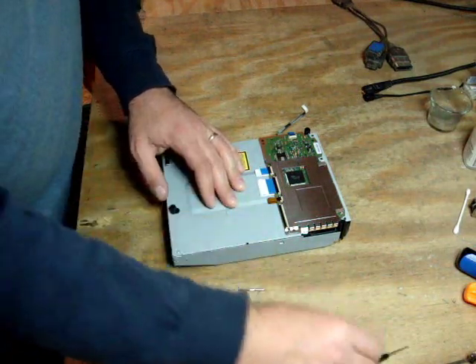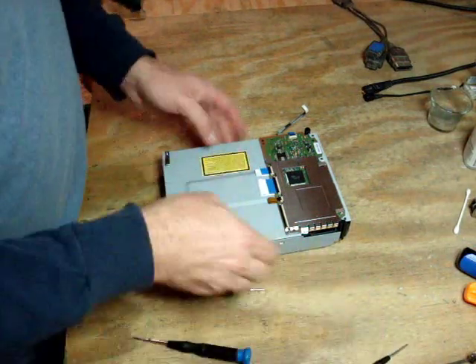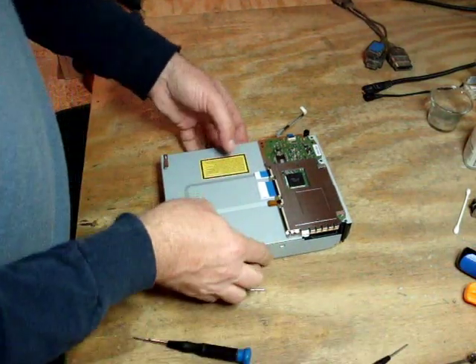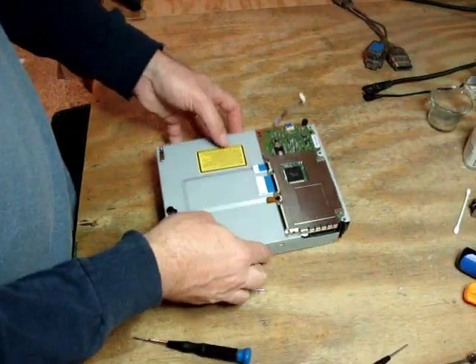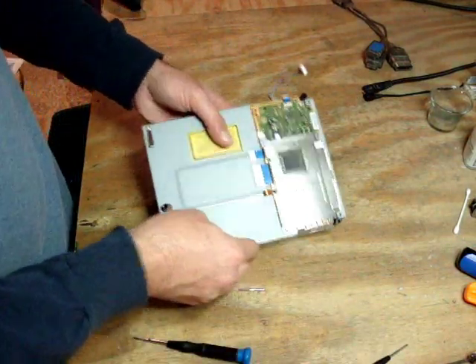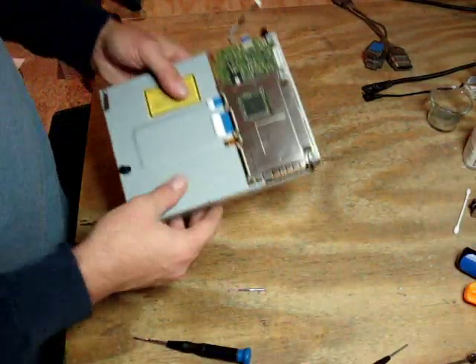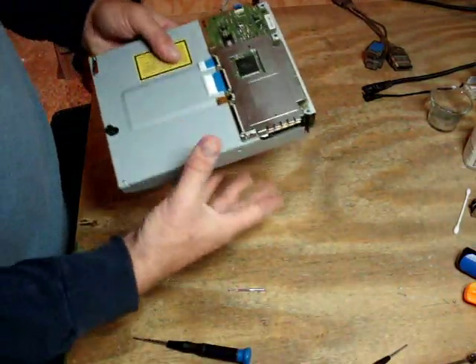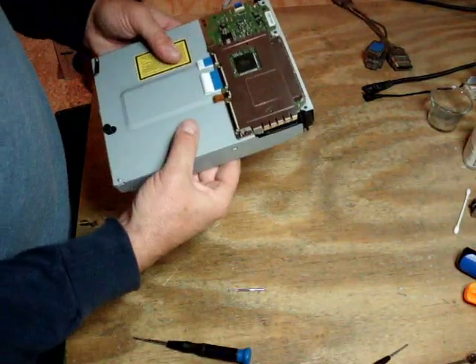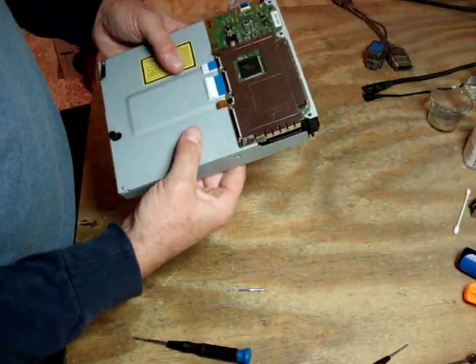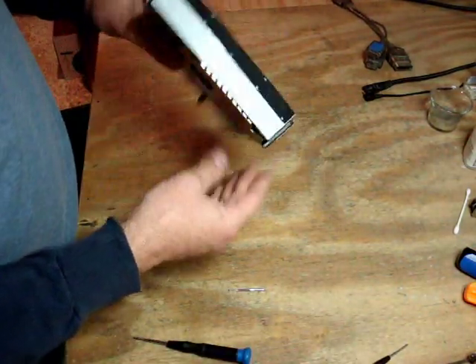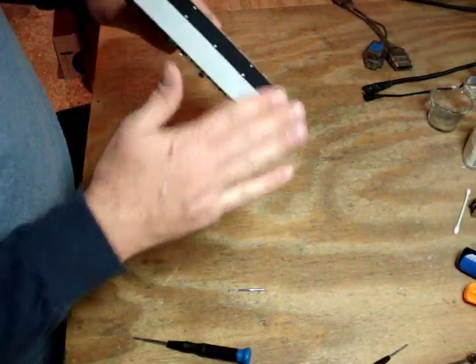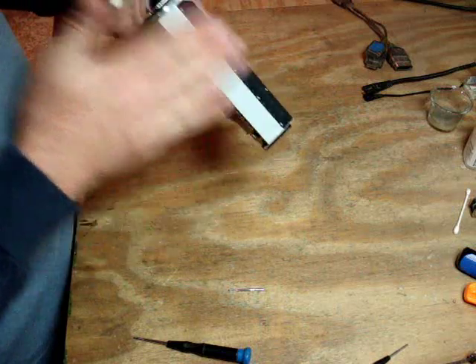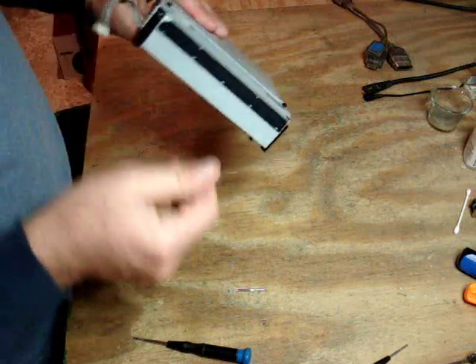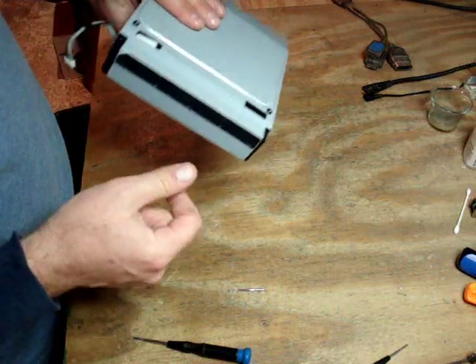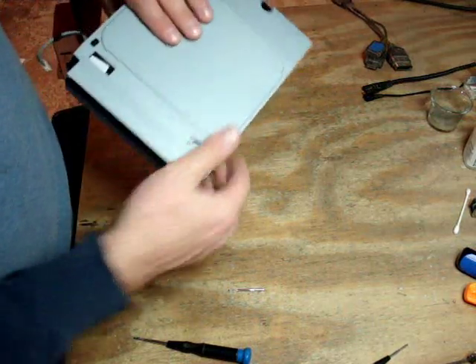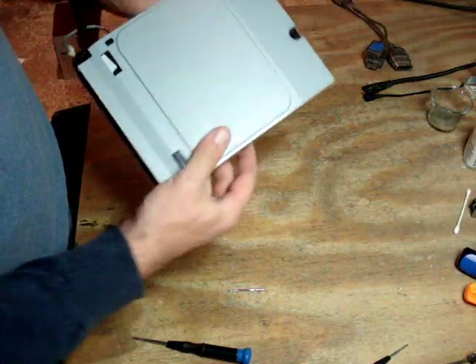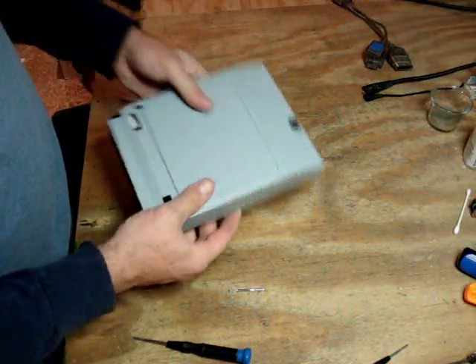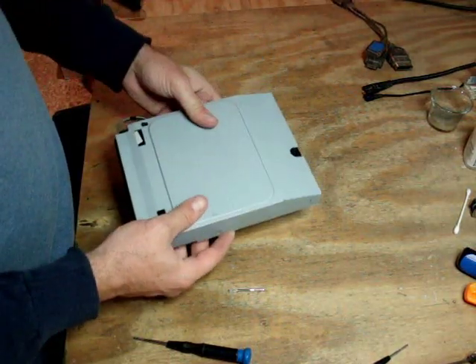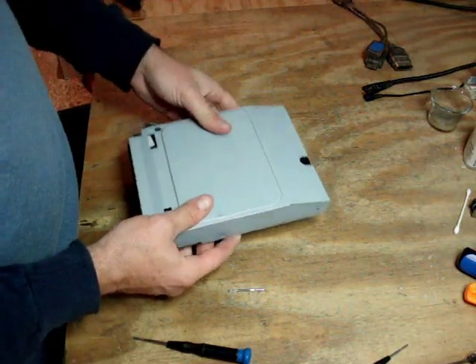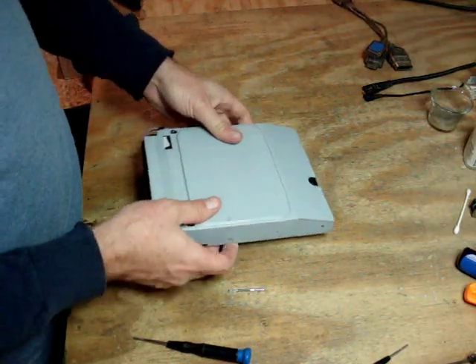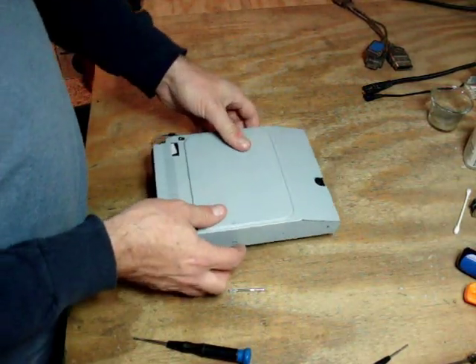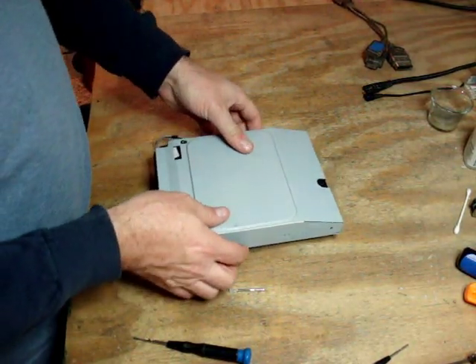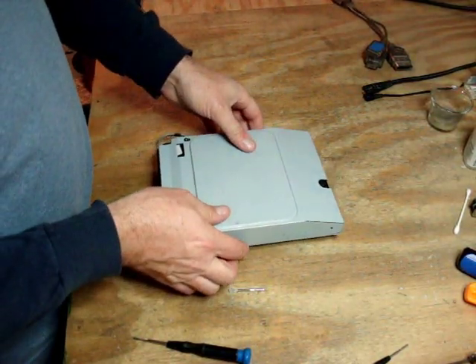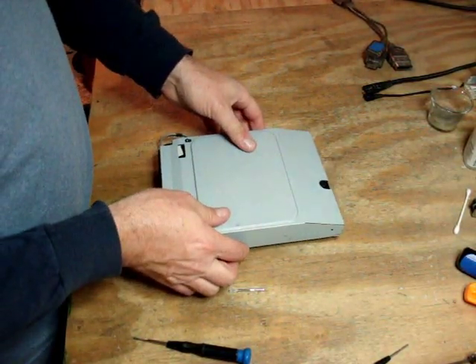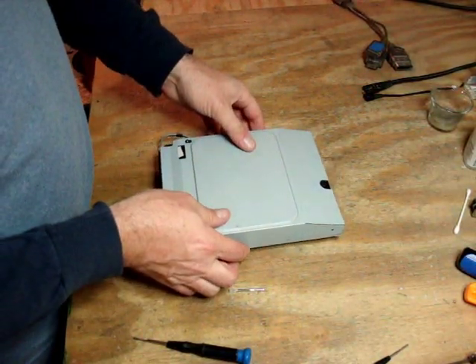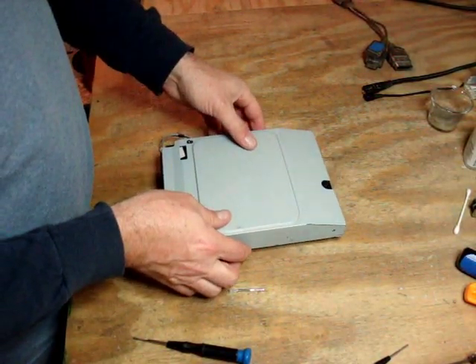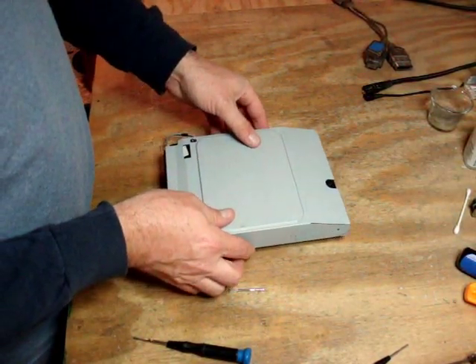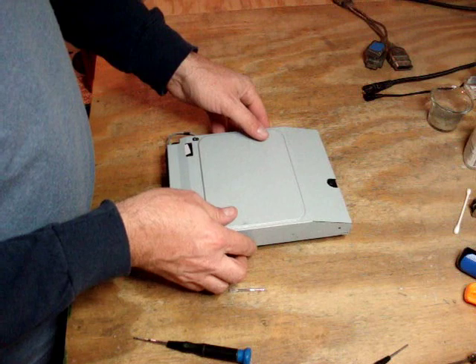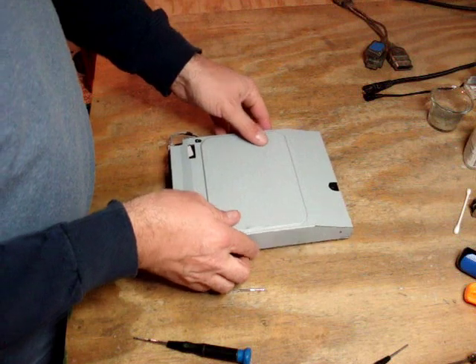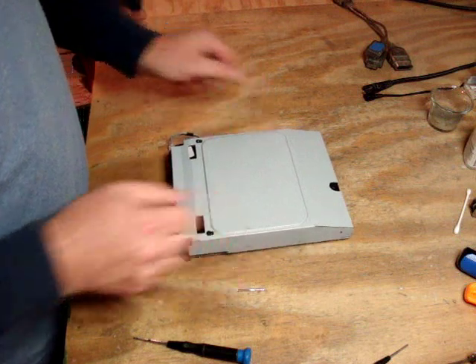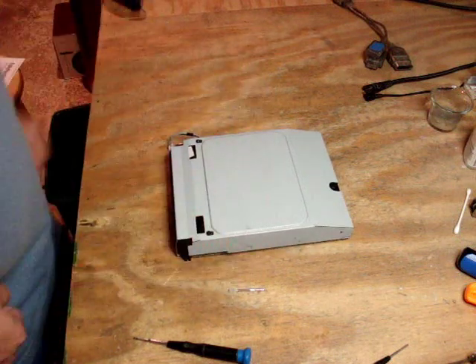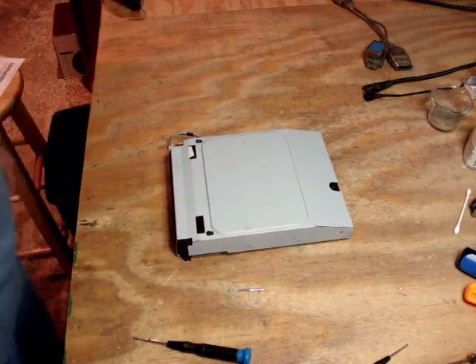Screws are back in, outer cover's back on — we're in business. And that is how to replace the 400A model laser in the PlayStation 3.